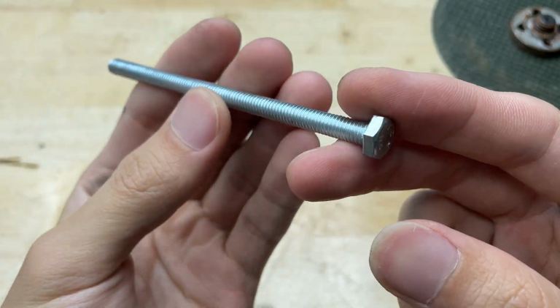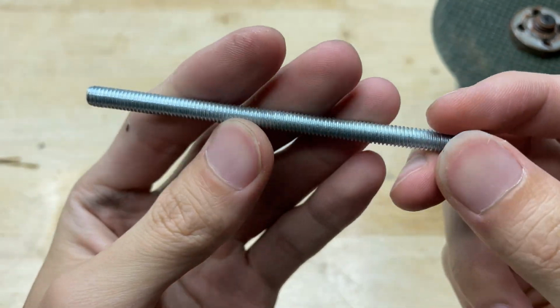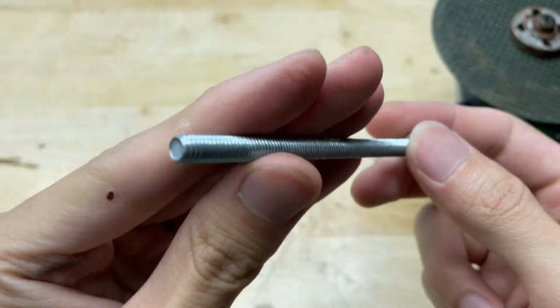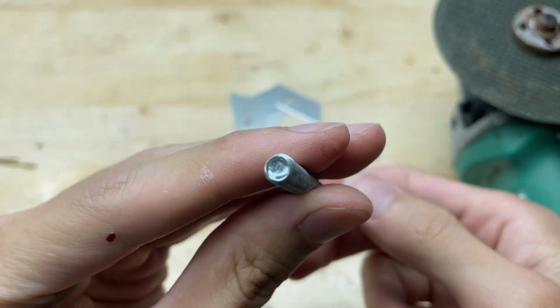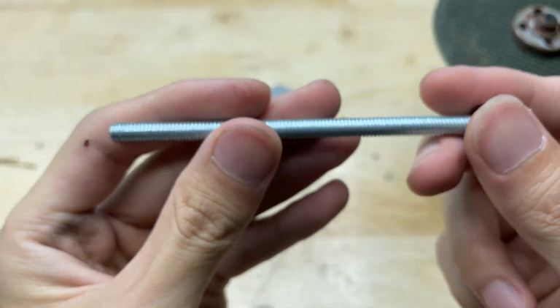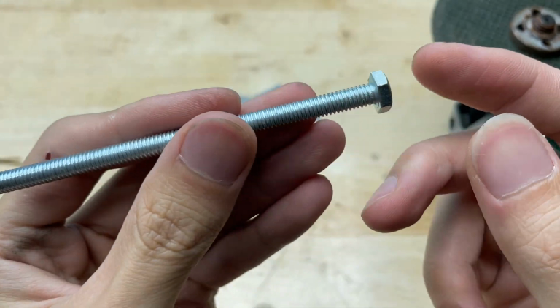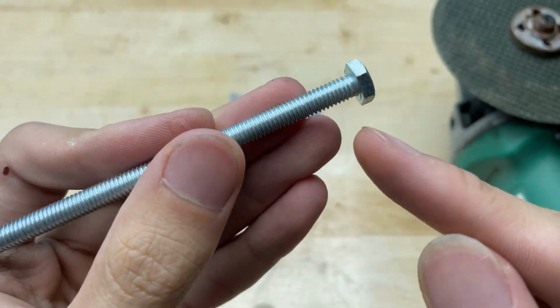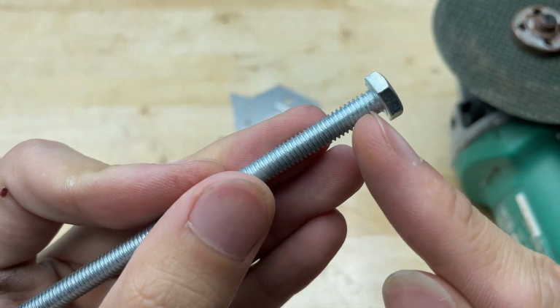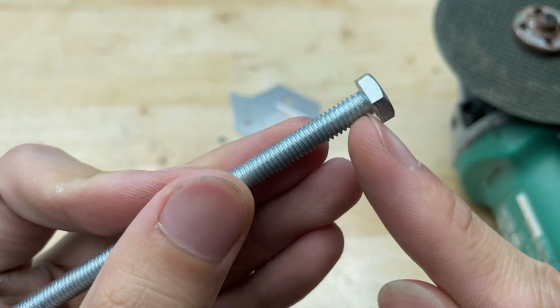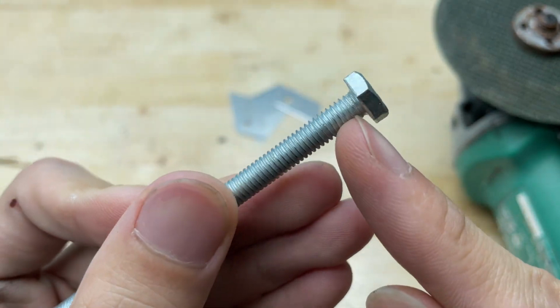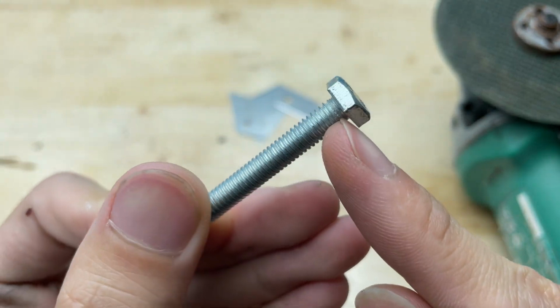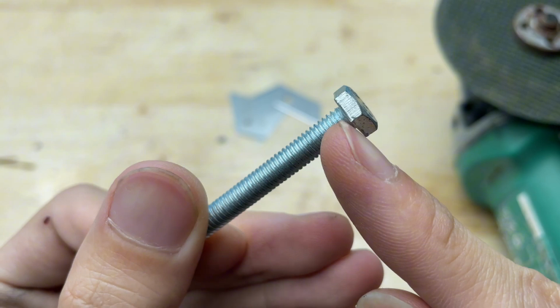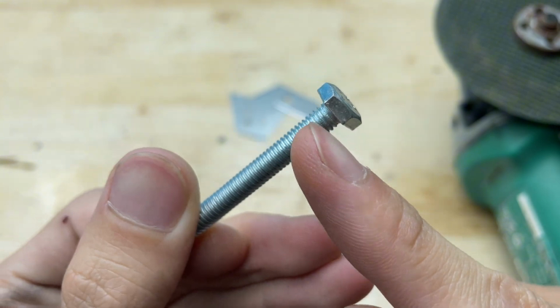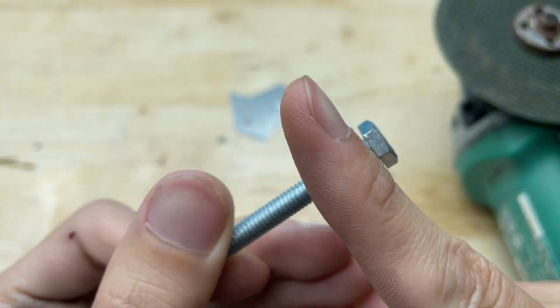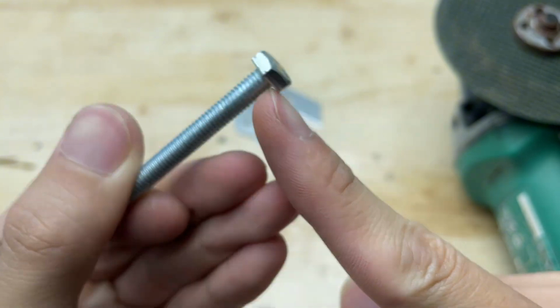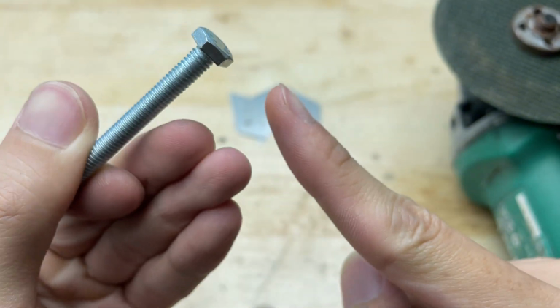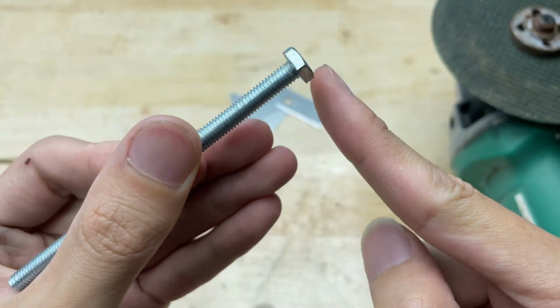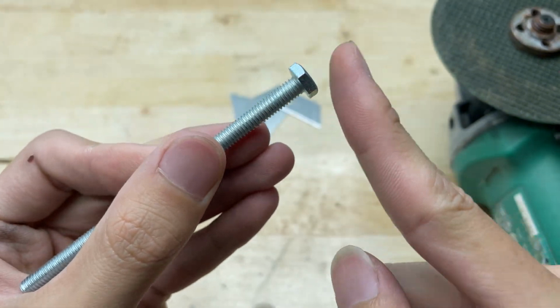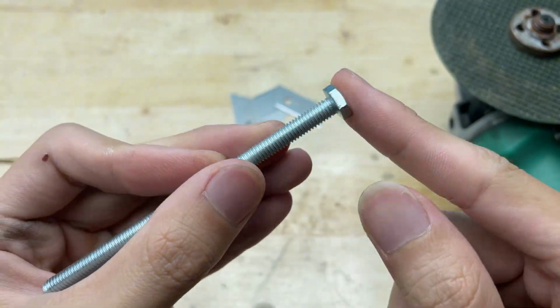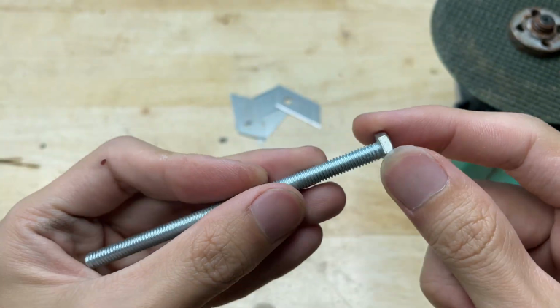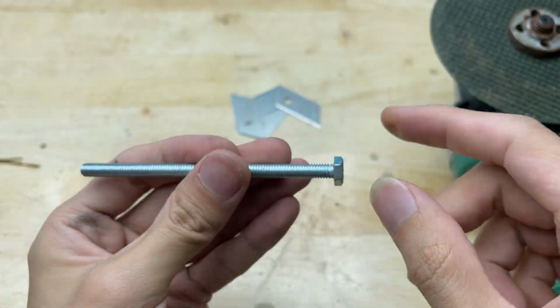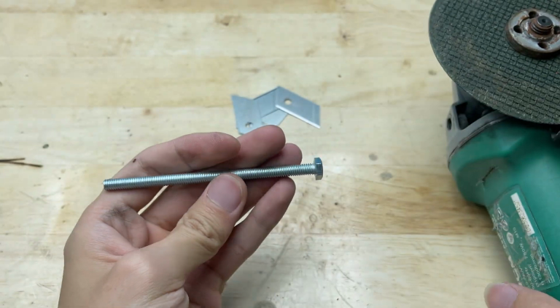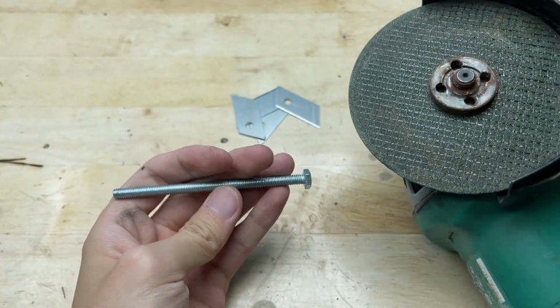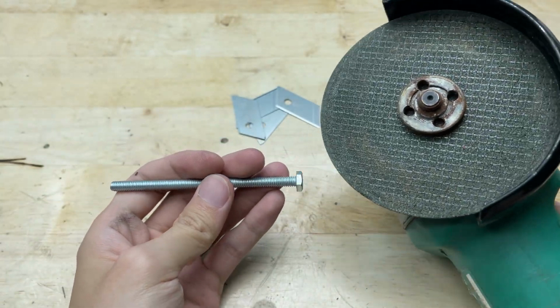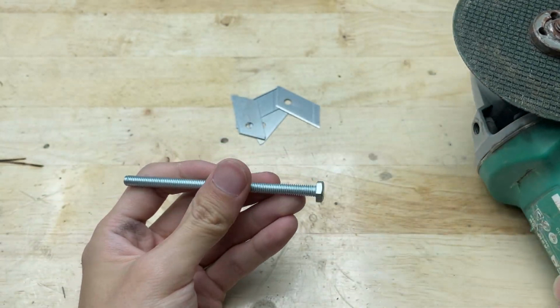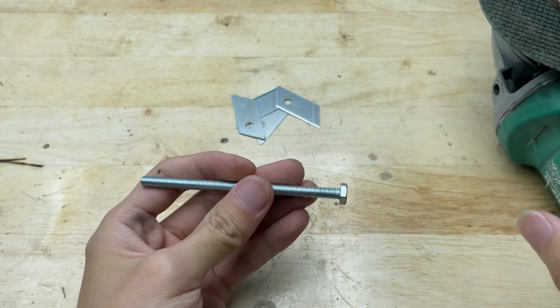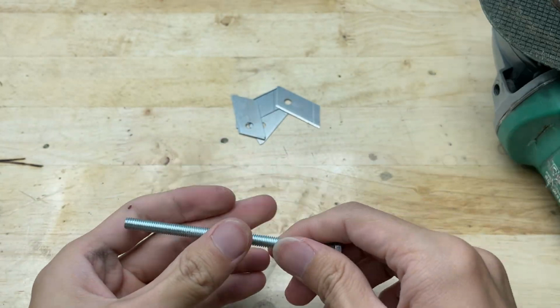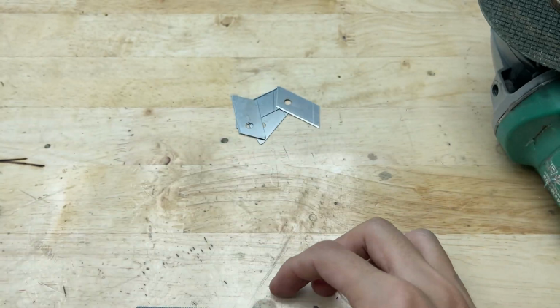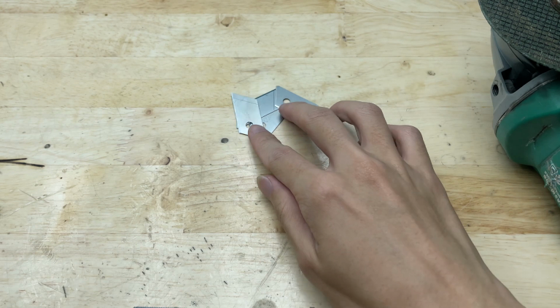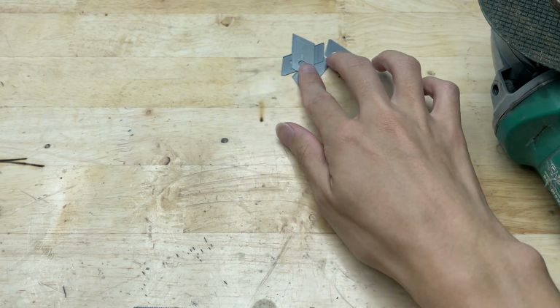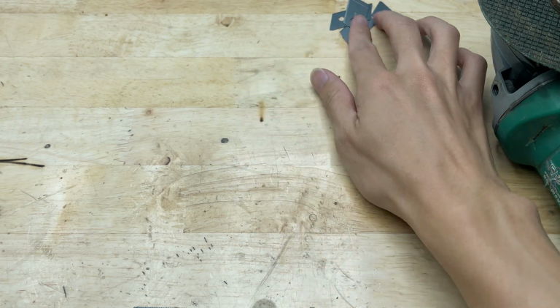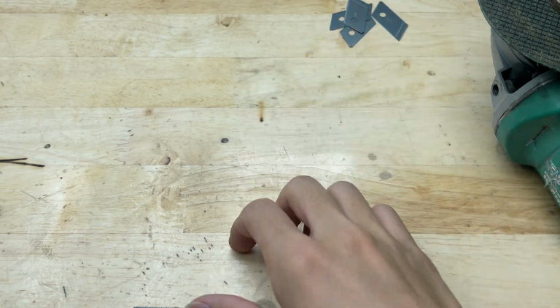I'll use a long bolt to stack and secure all the blades together so they stay firmly in place. I'll also cut off the flat end of the bolt to make it fit better for this build.